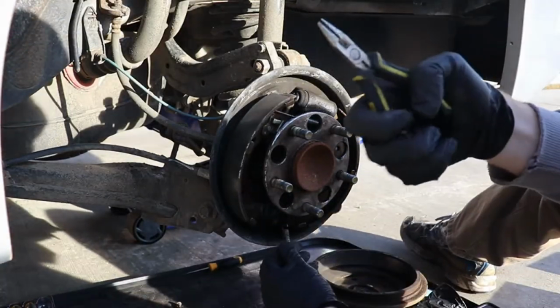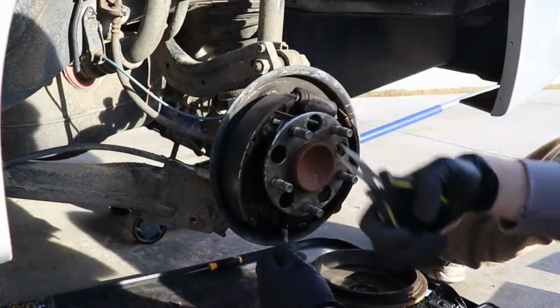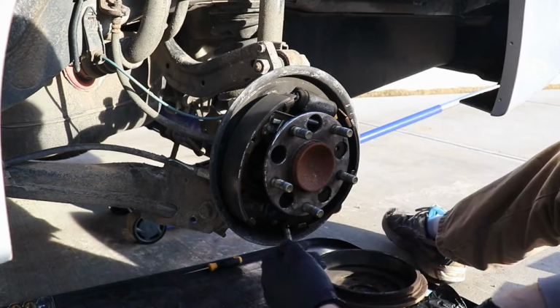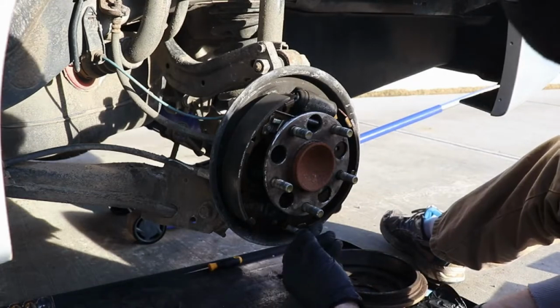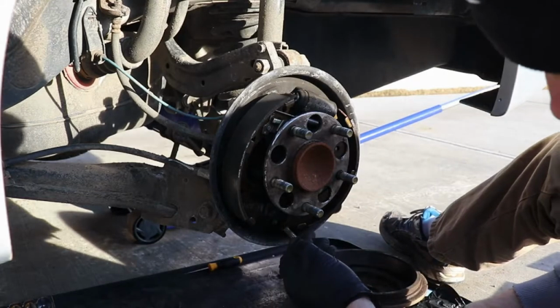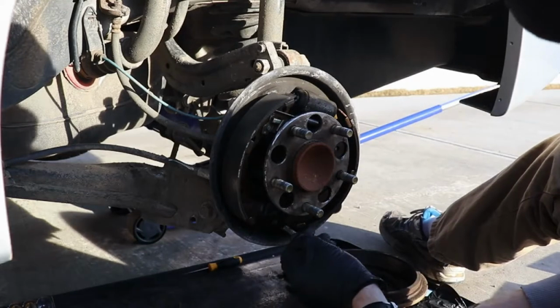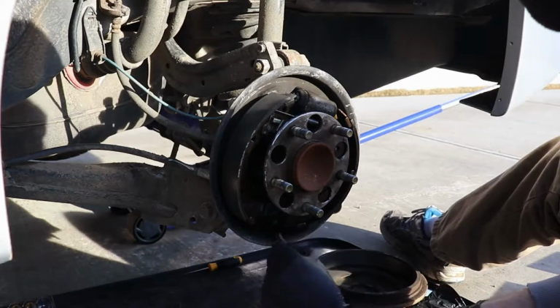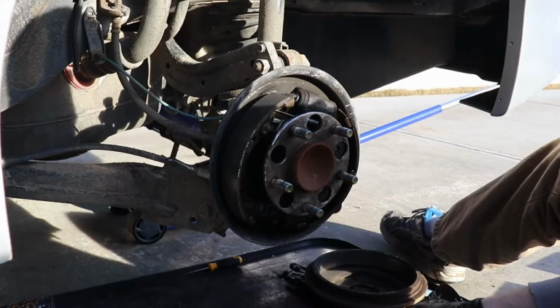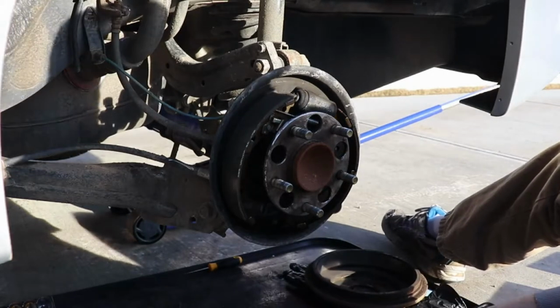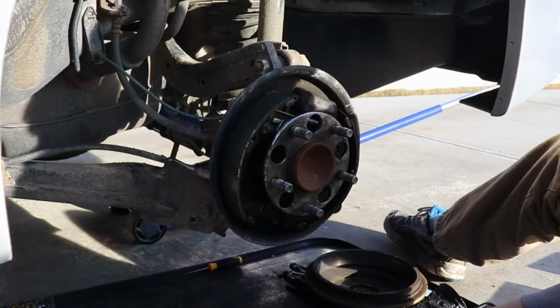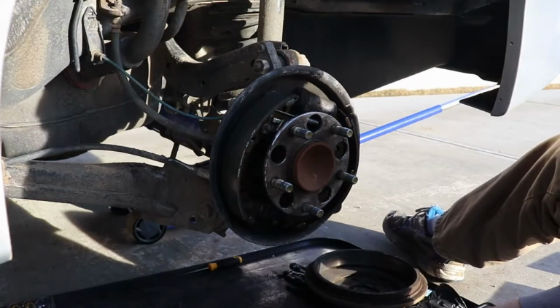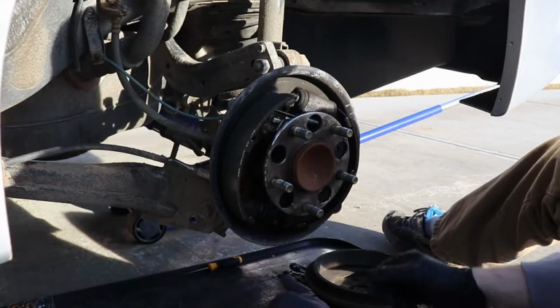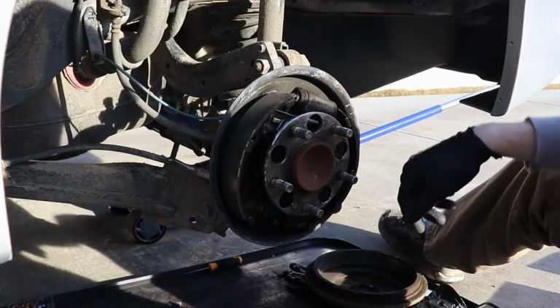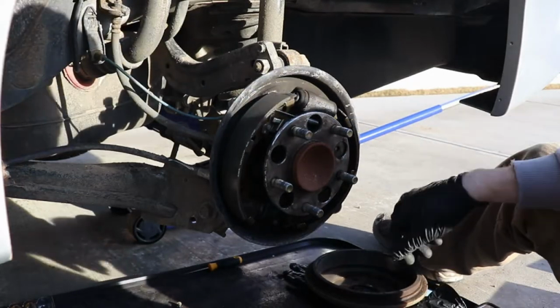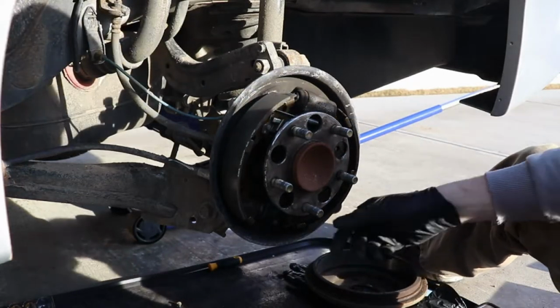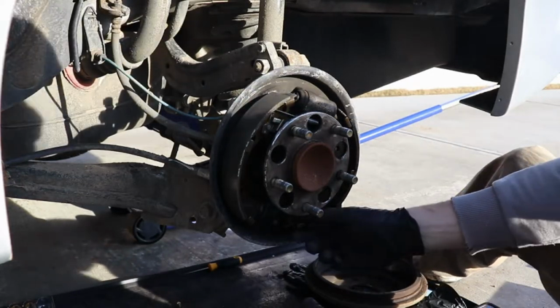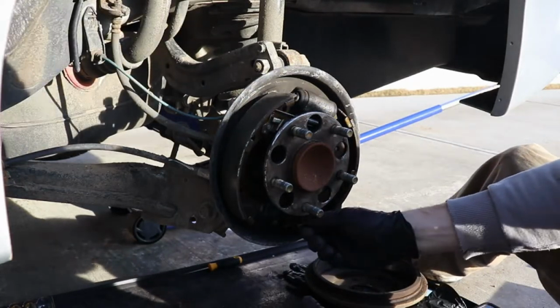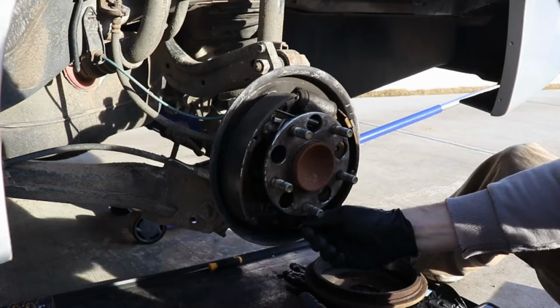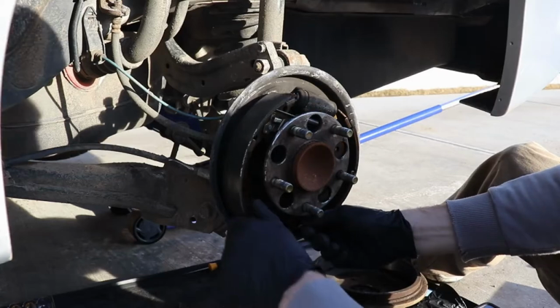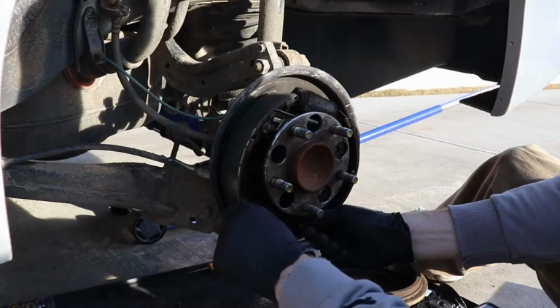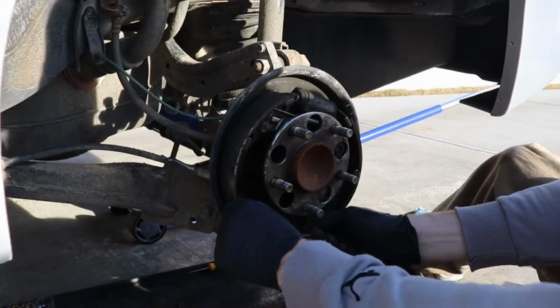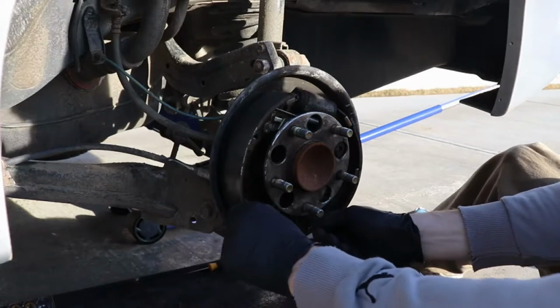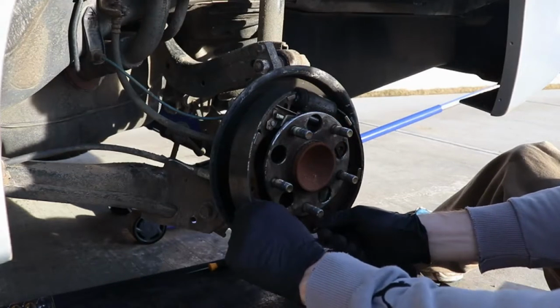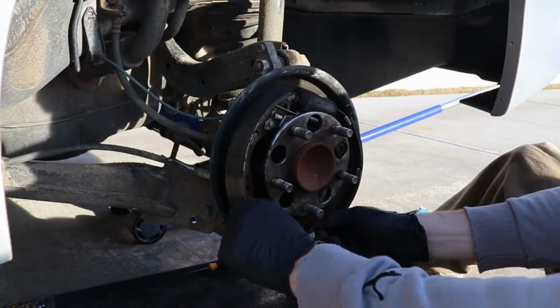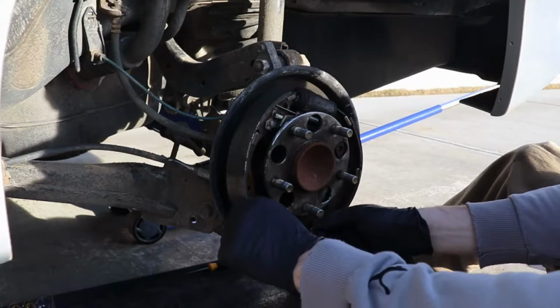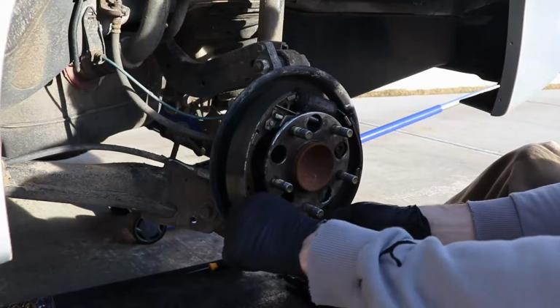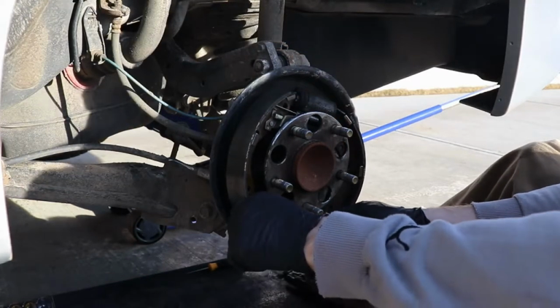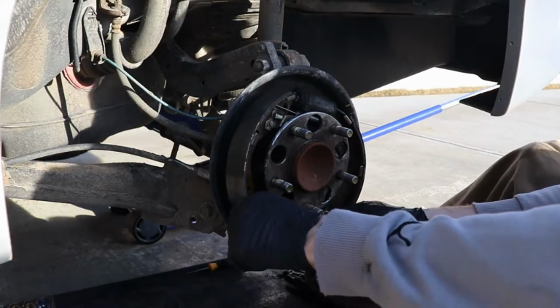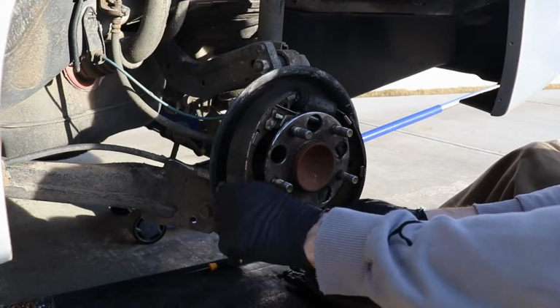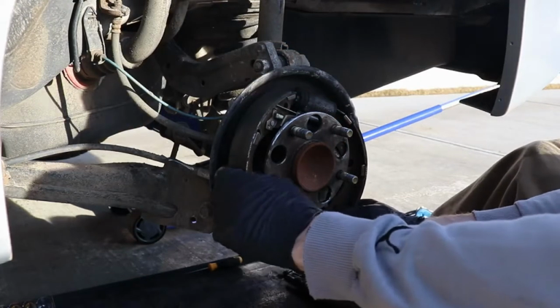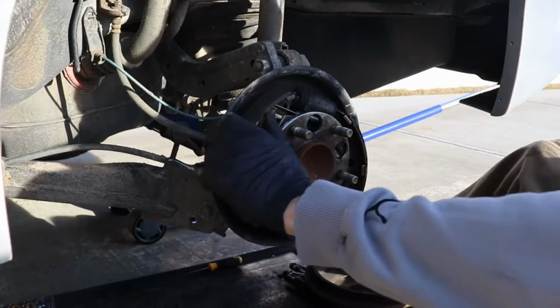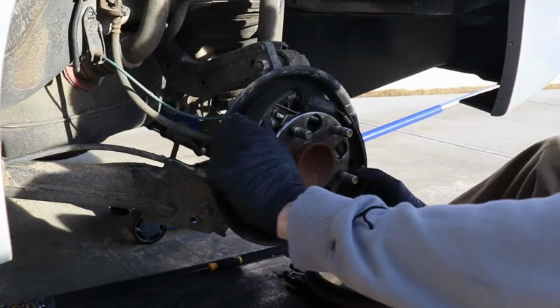And always try to lay your pieces out the same way you take them off. A pair of pliers works just fine.